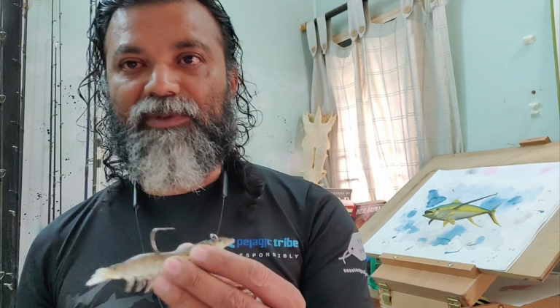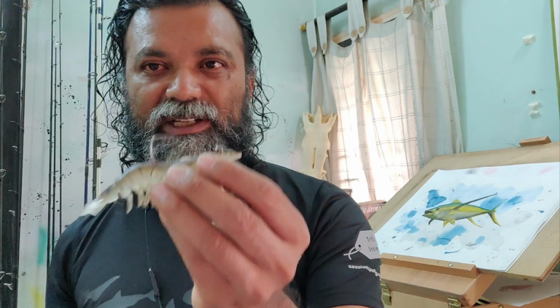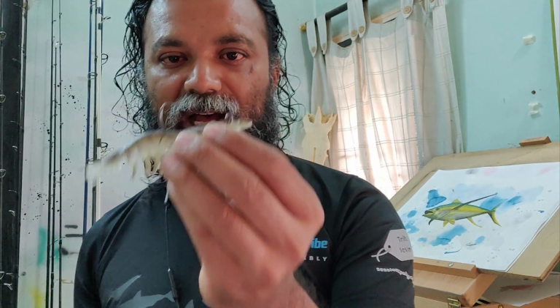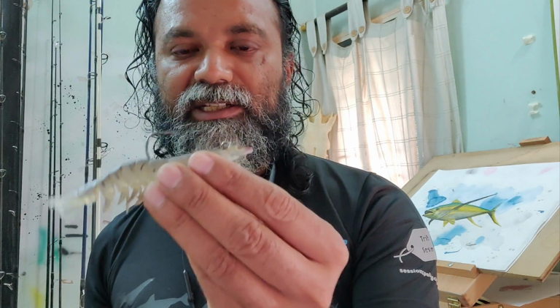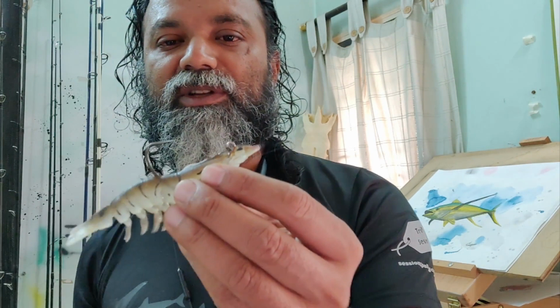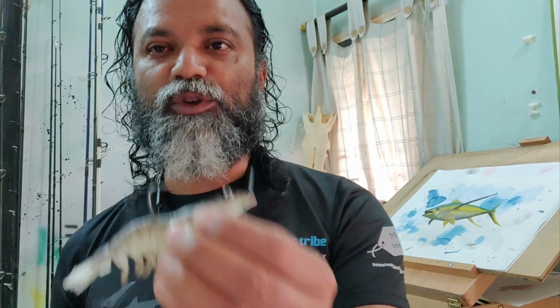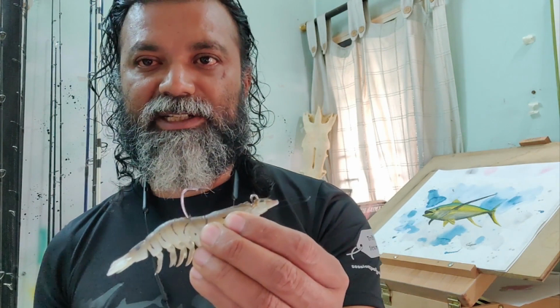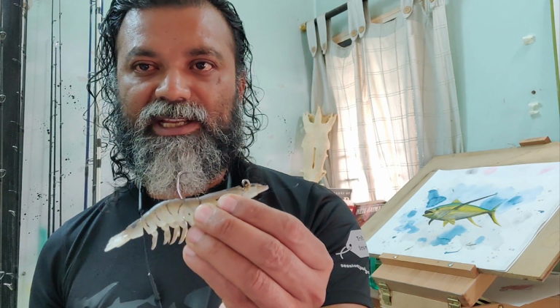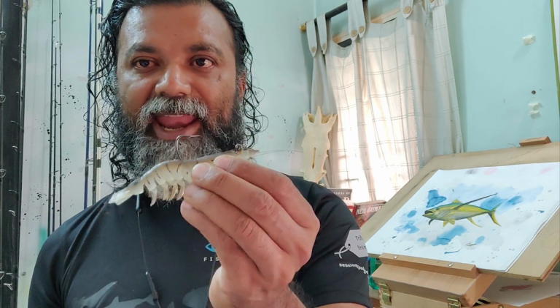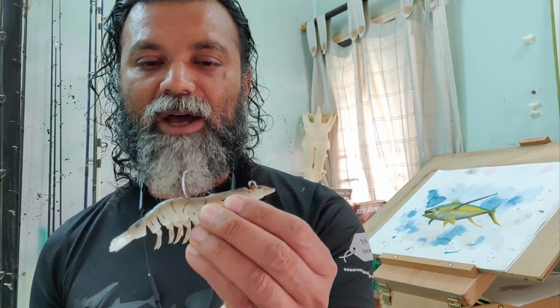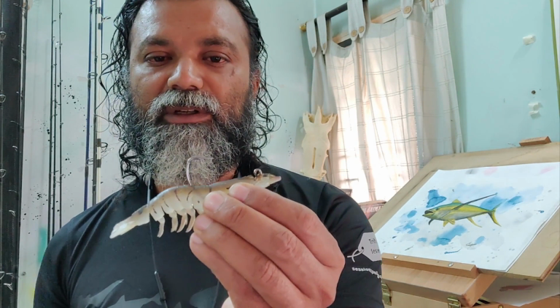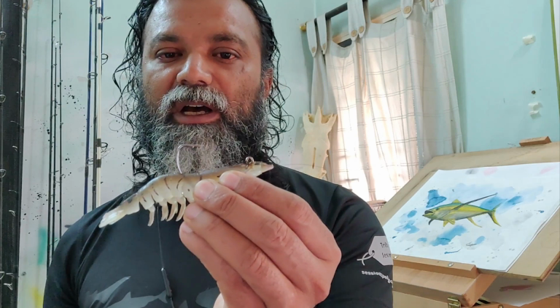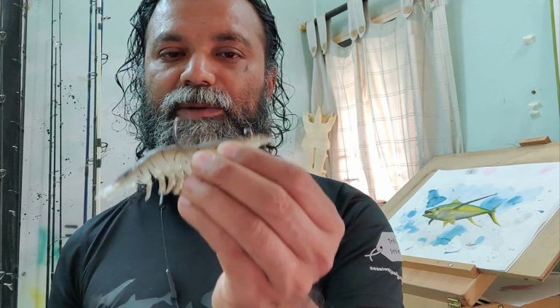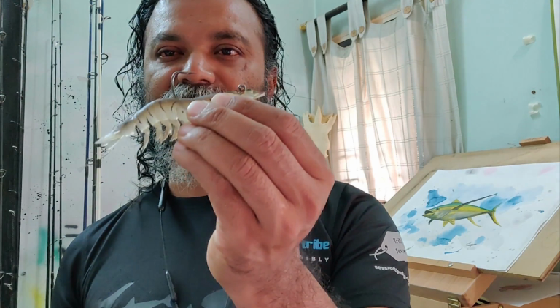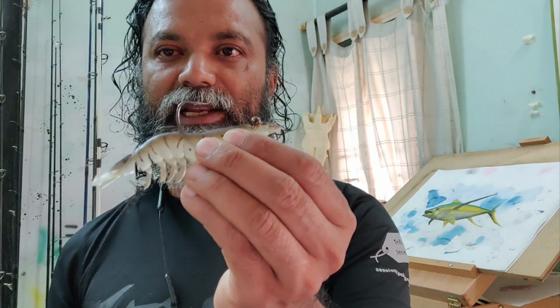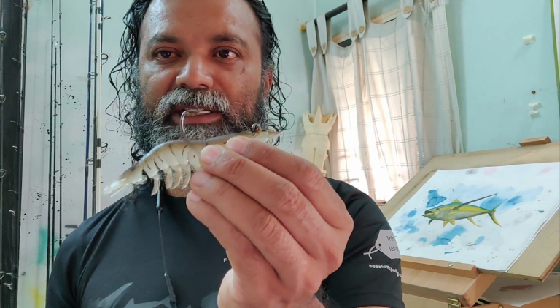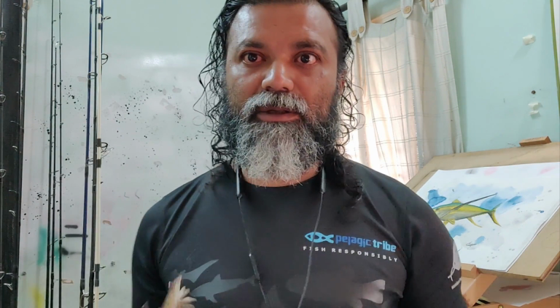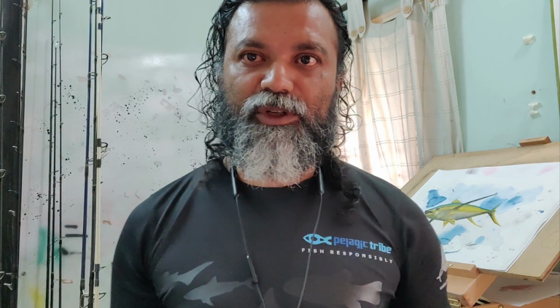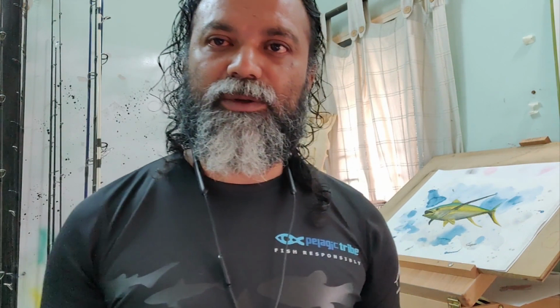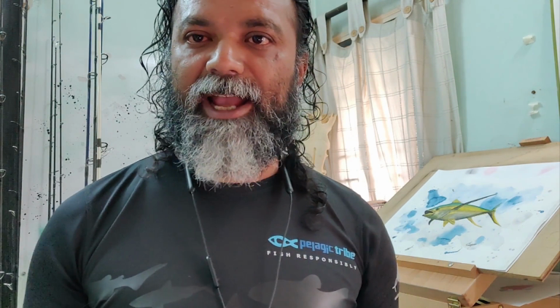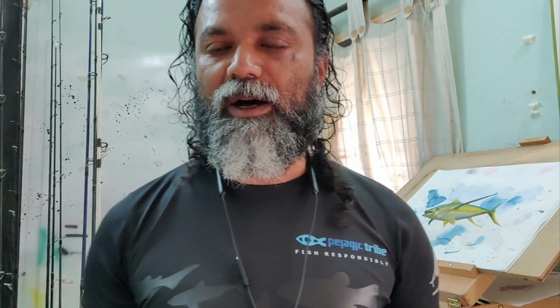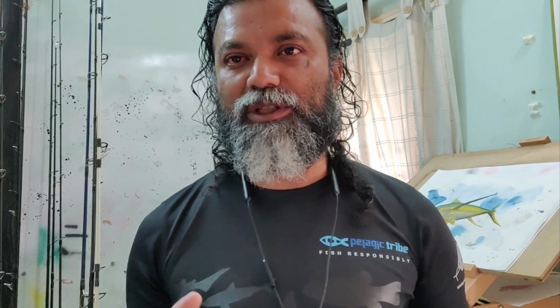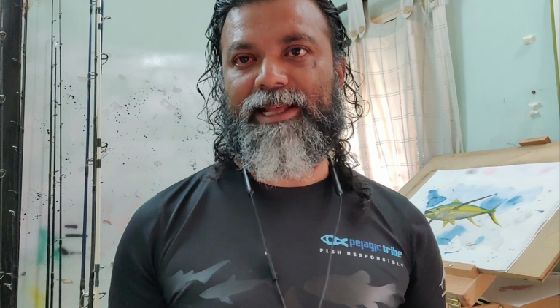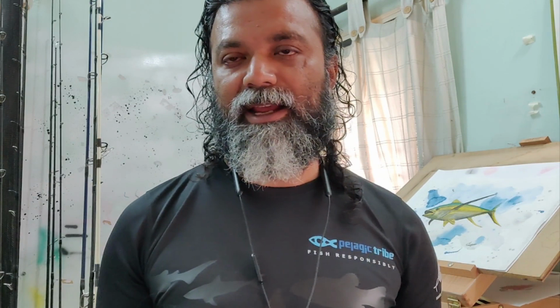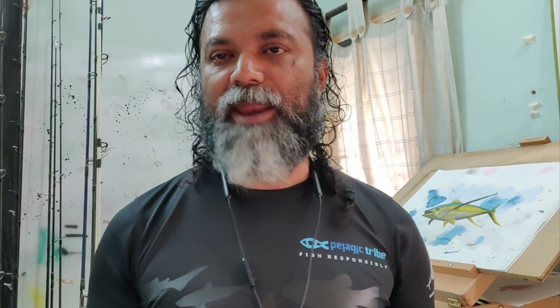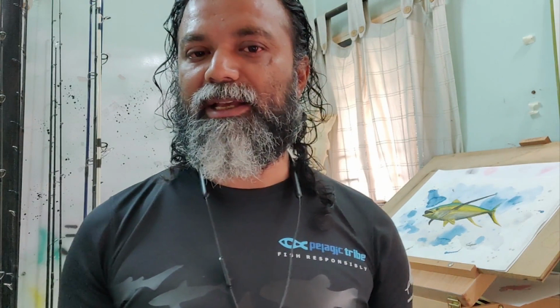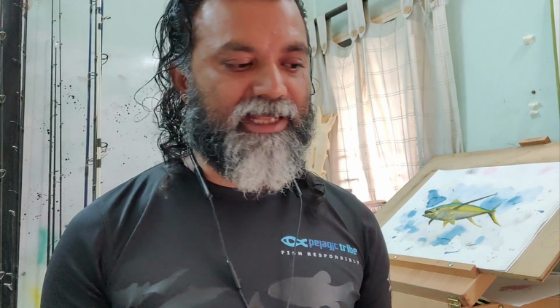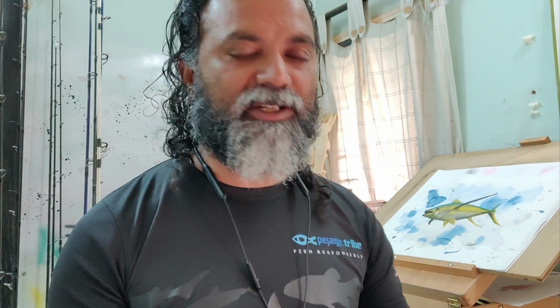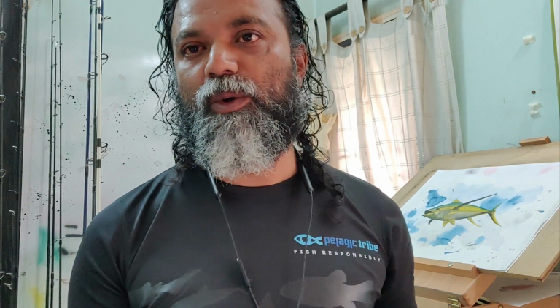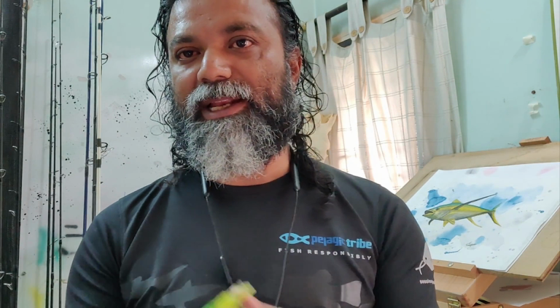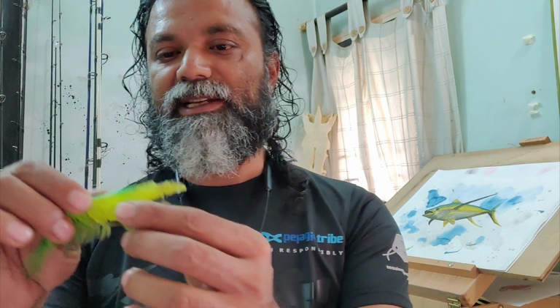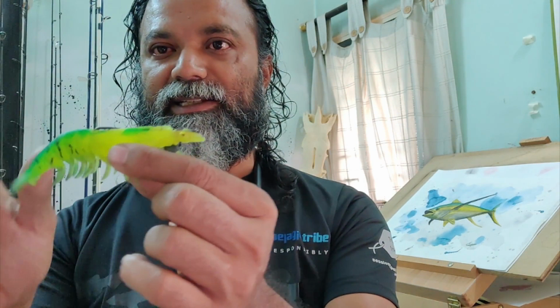Some anglers have asked for suggestions on how to change this and make it weedless. Today I'm going to show you a hack on how to do that and make the Zerrick Shrimp weedless like this.